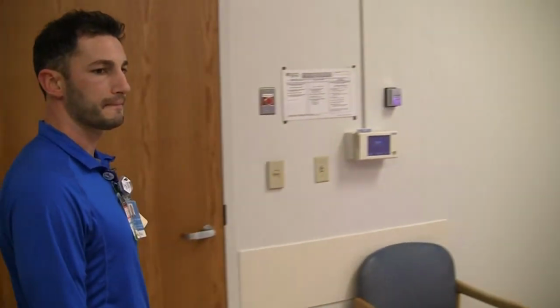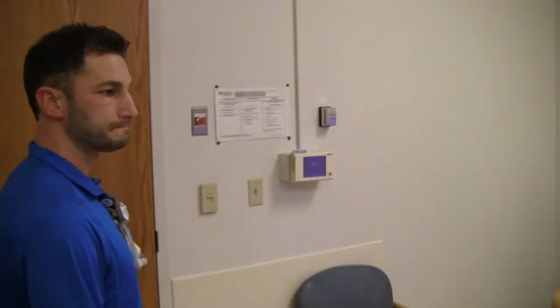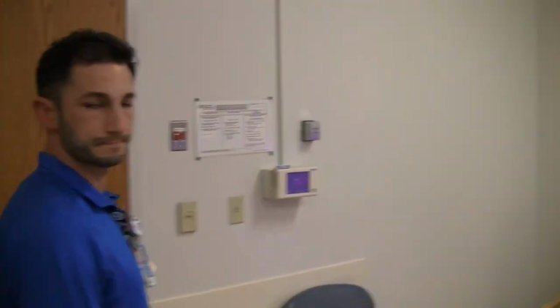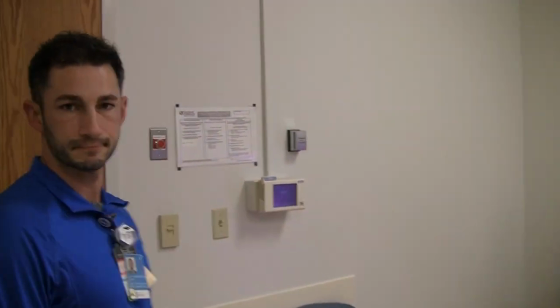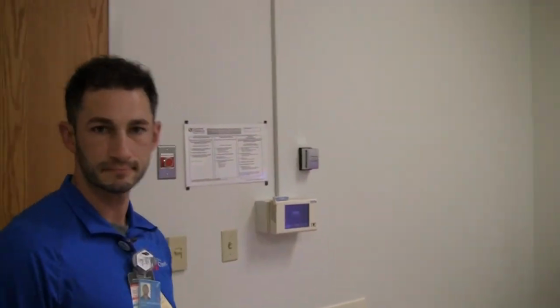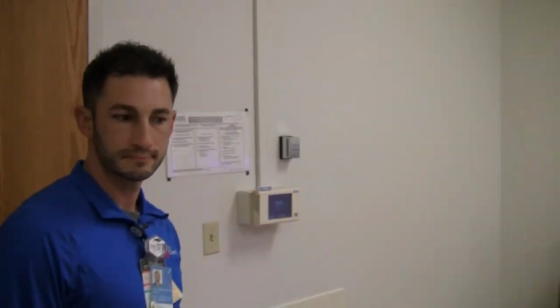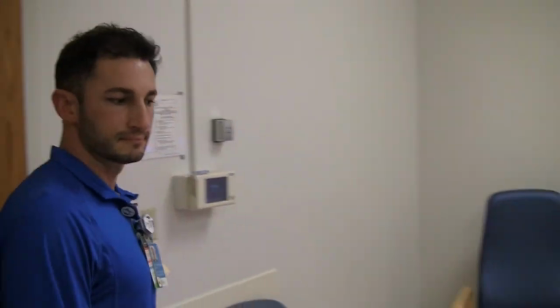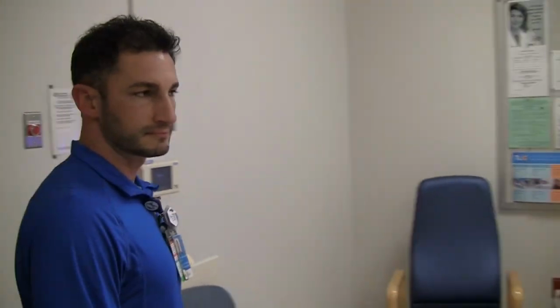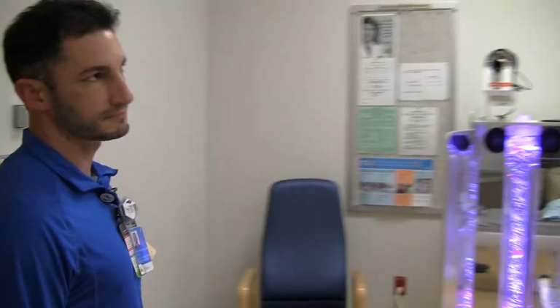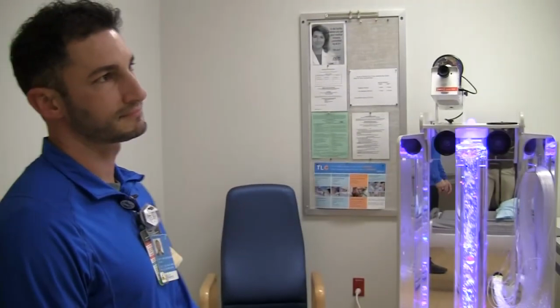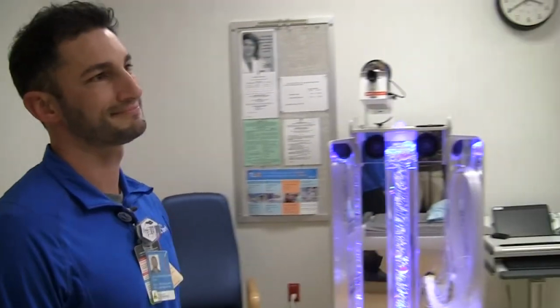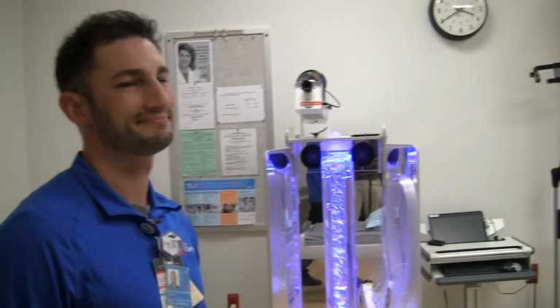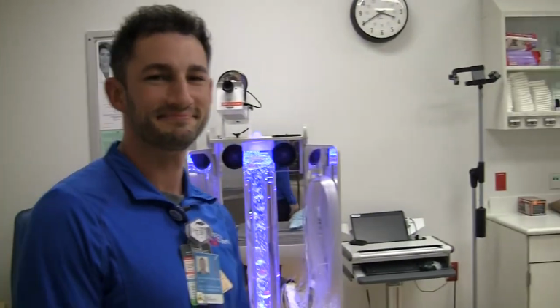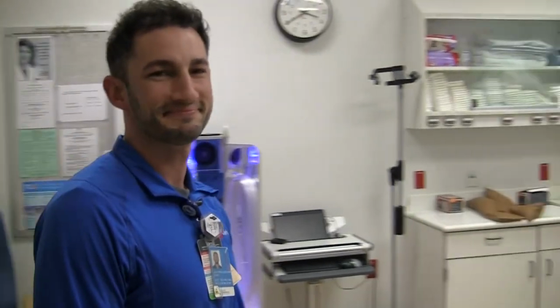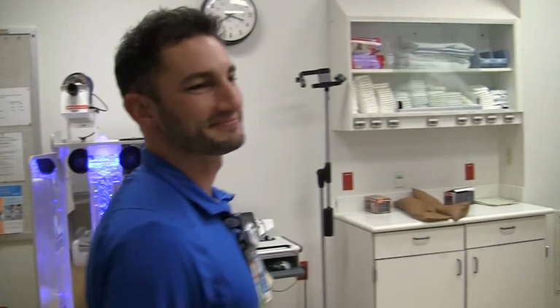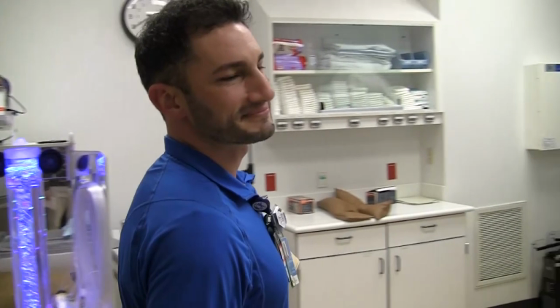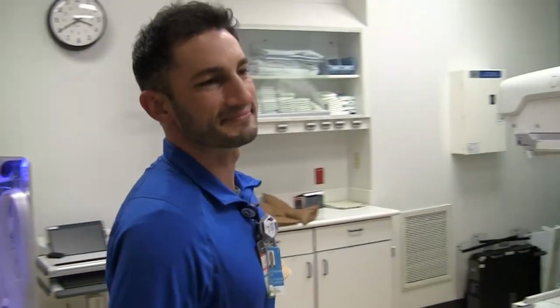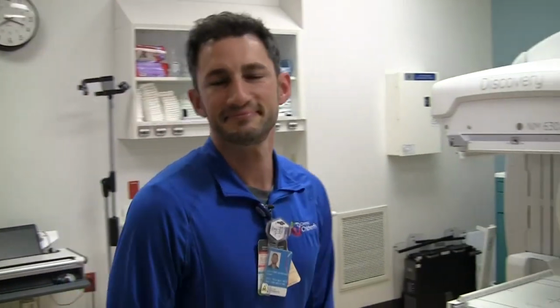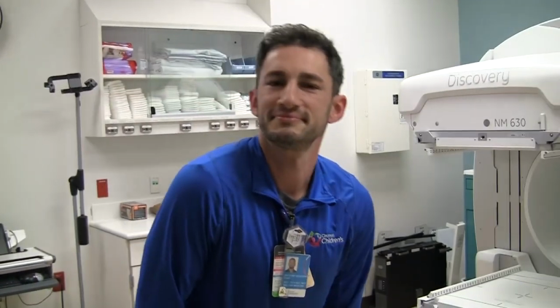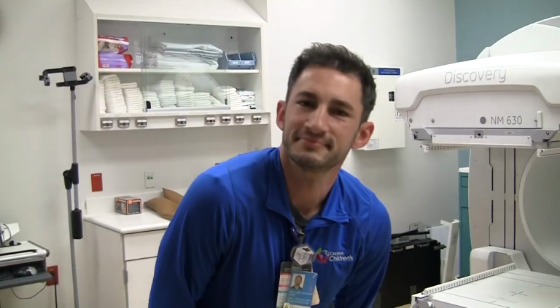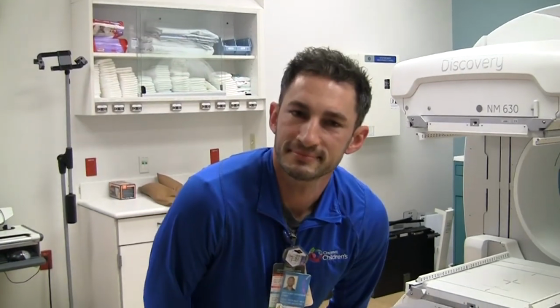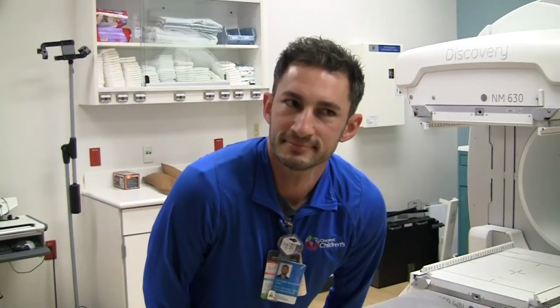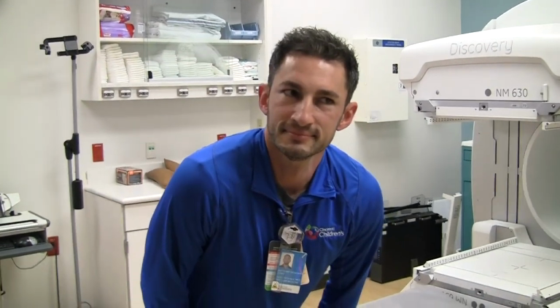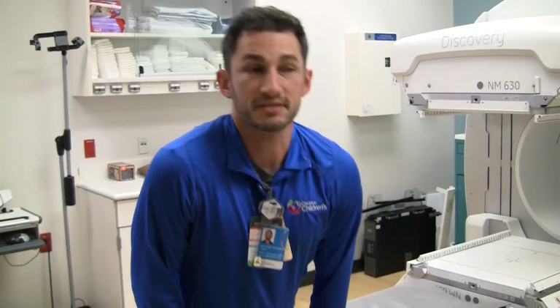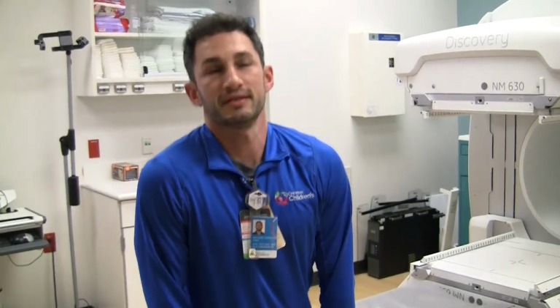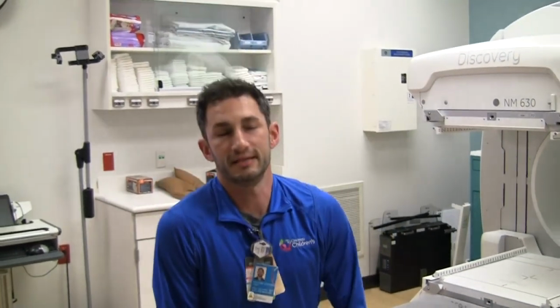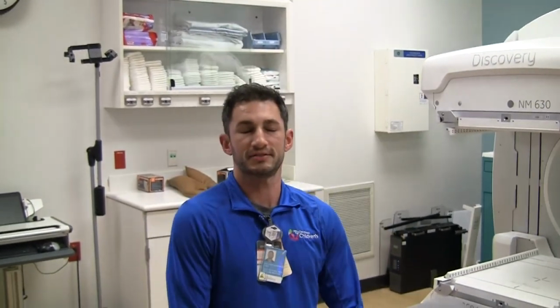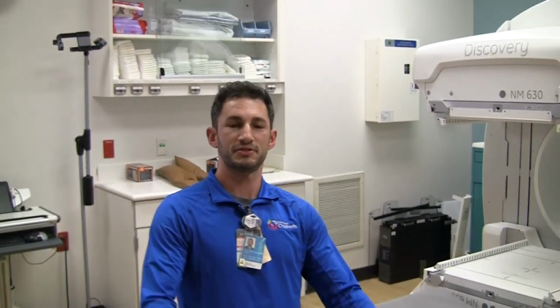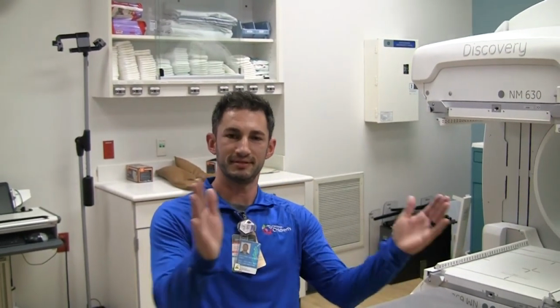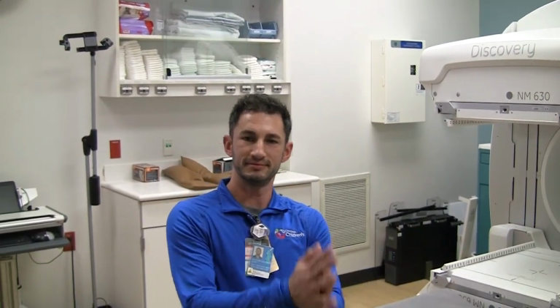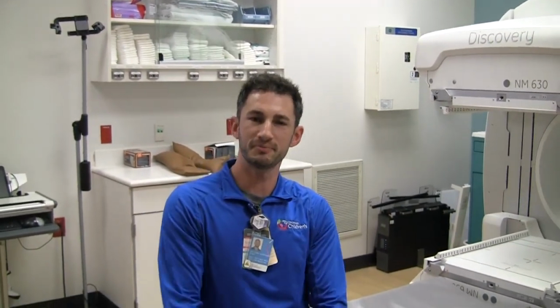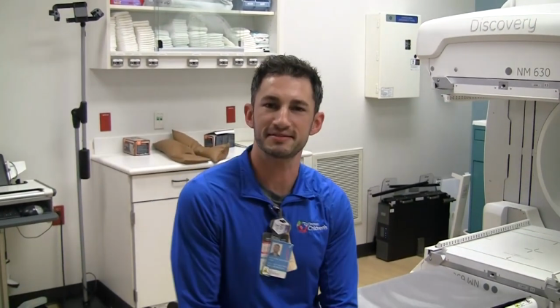So are you ready for our questions that our families and patients might ask you? Yes. Shoot. I'll do my best.